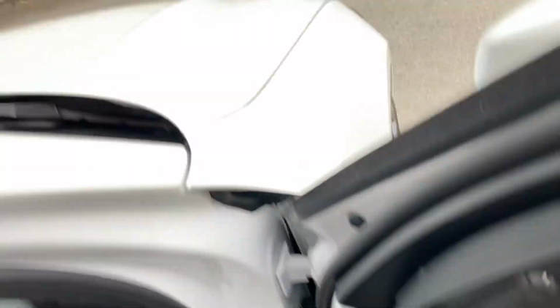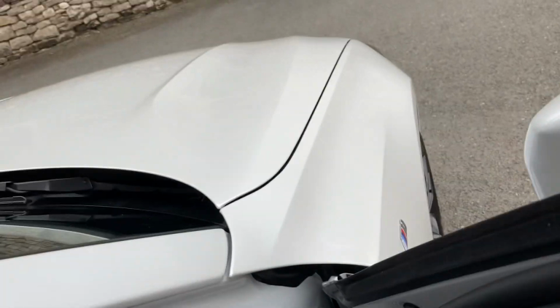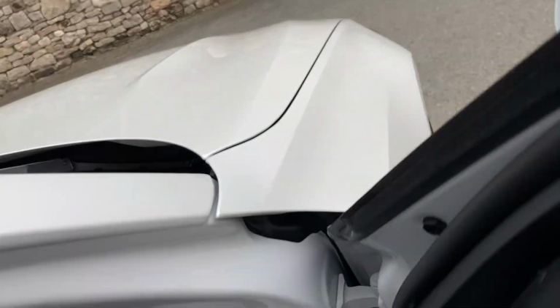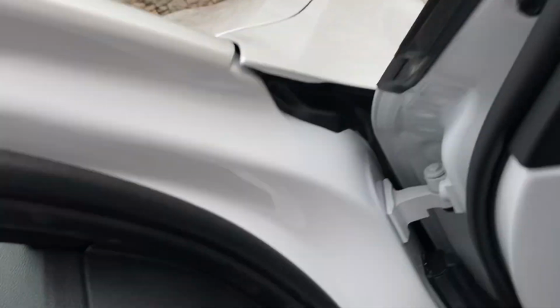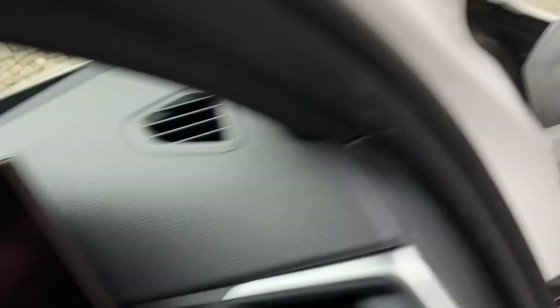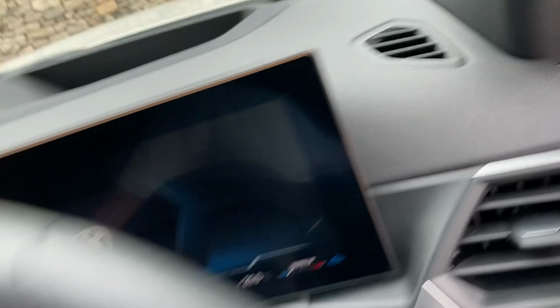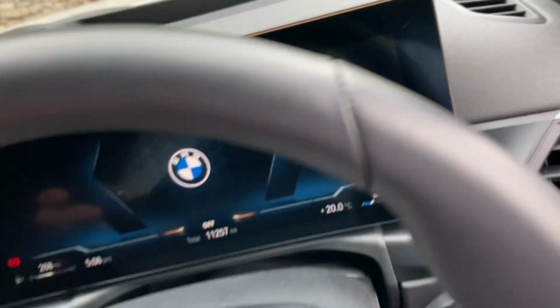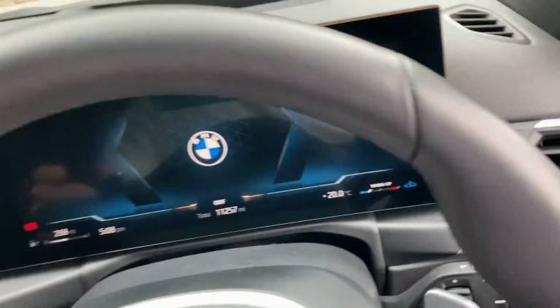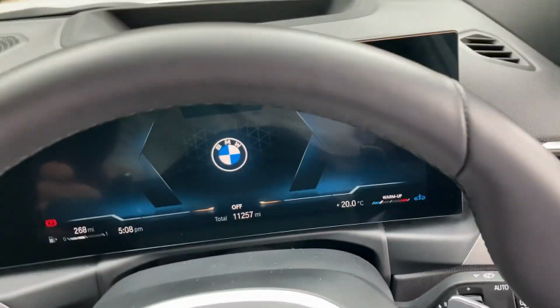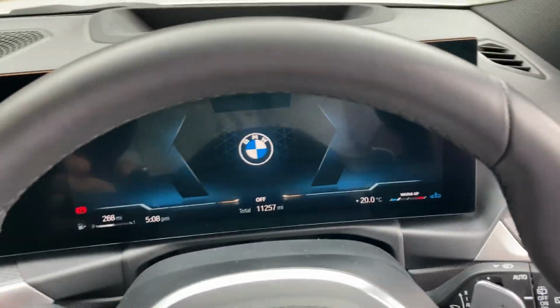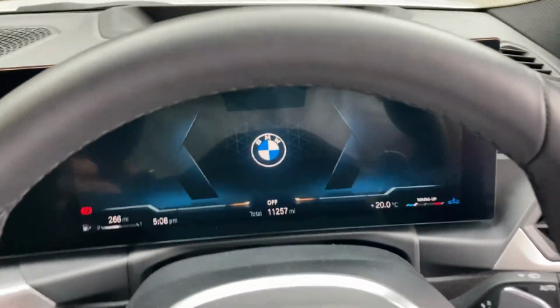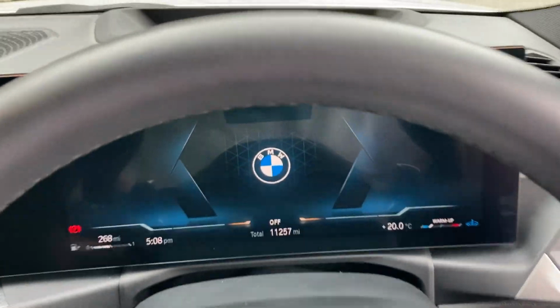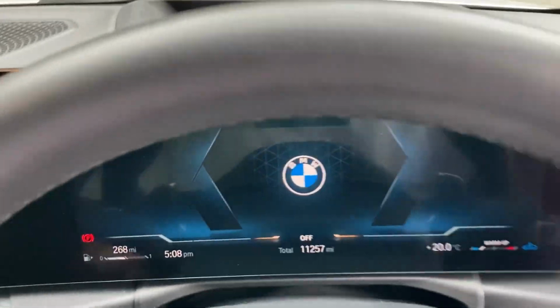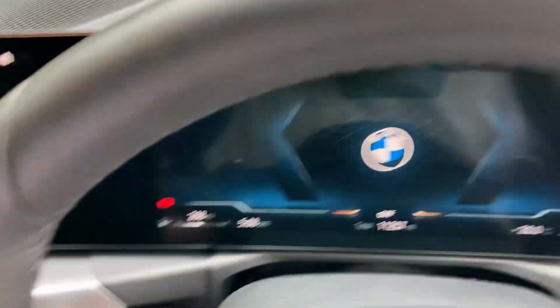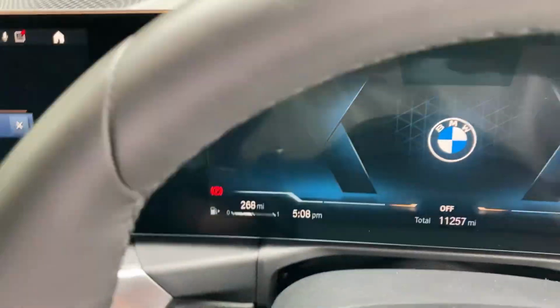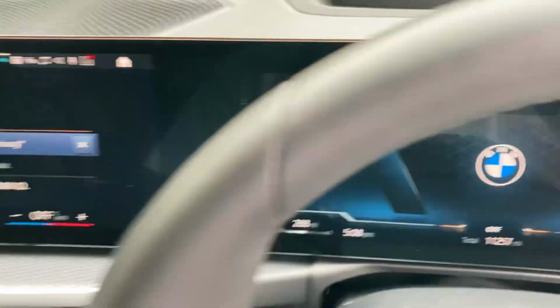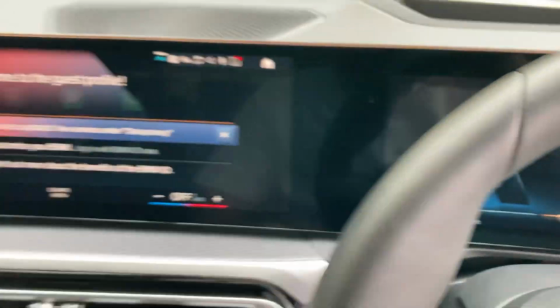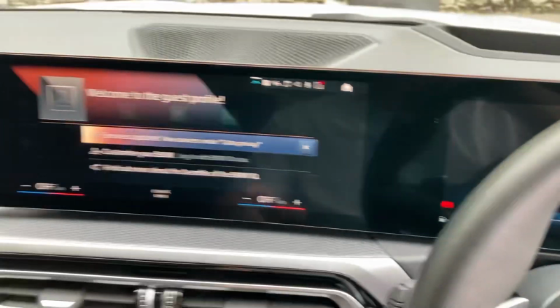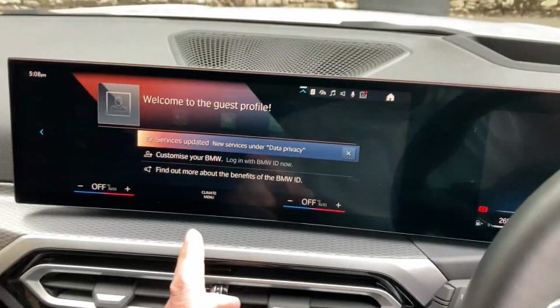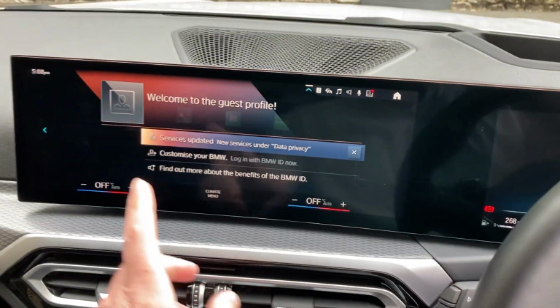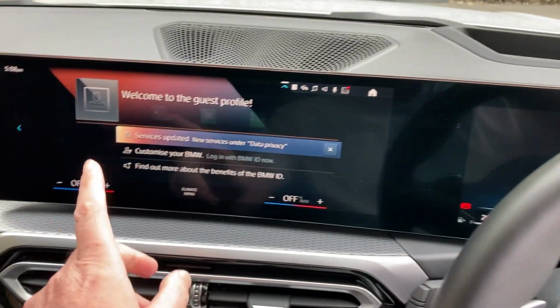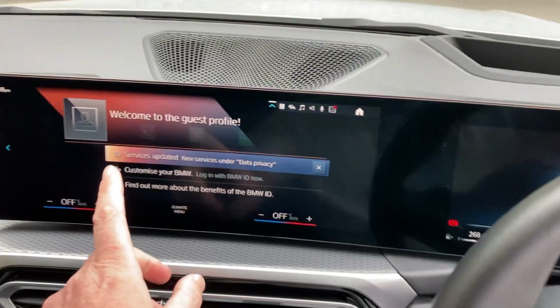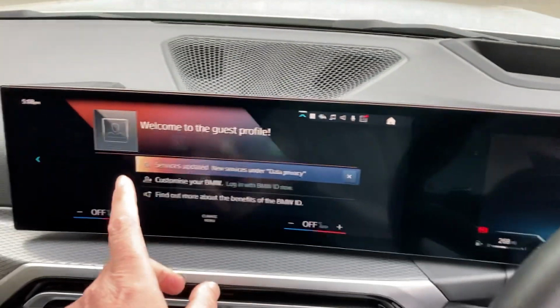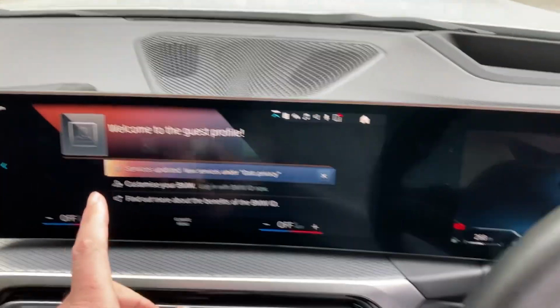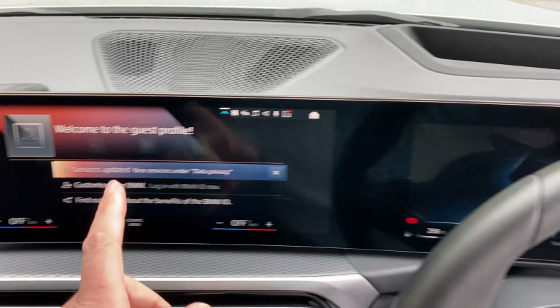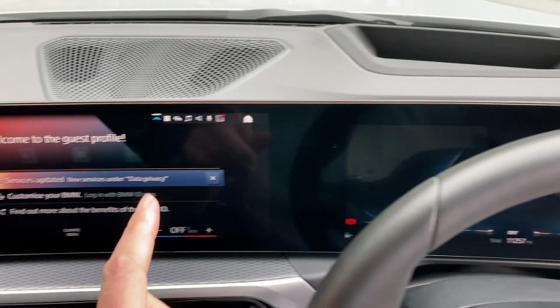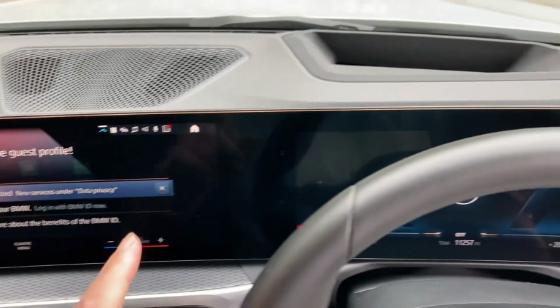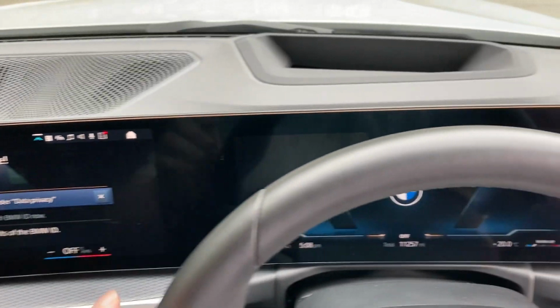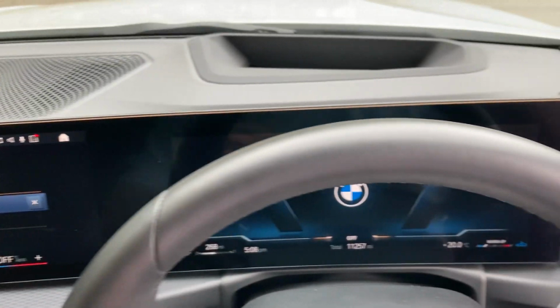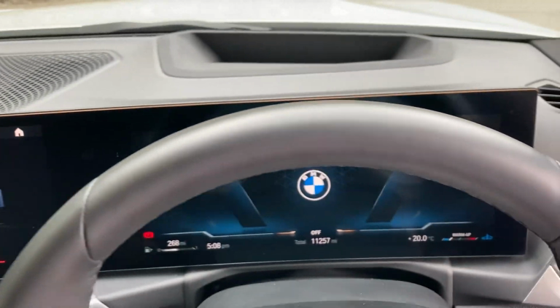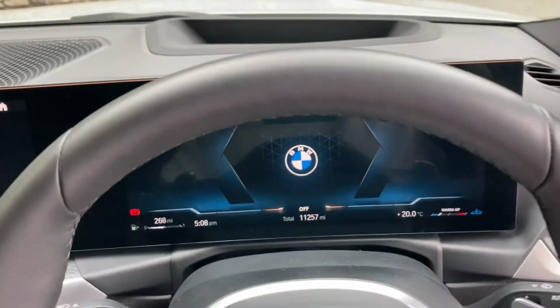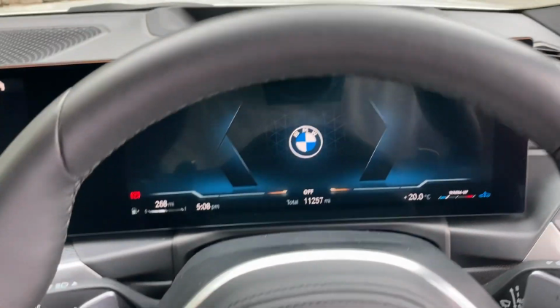Jumping inside — this car being the LCI model, we have the full digital dashboard. You can see there is this really good looking curved screen.